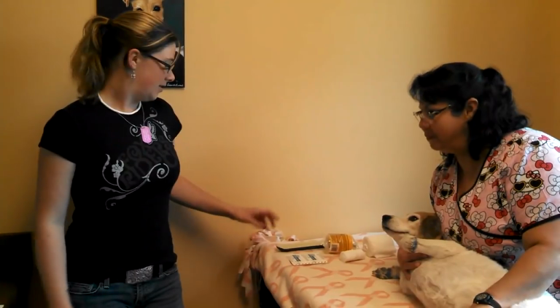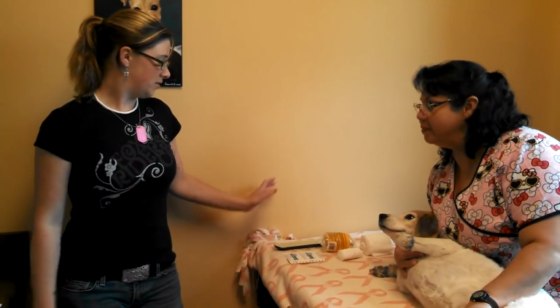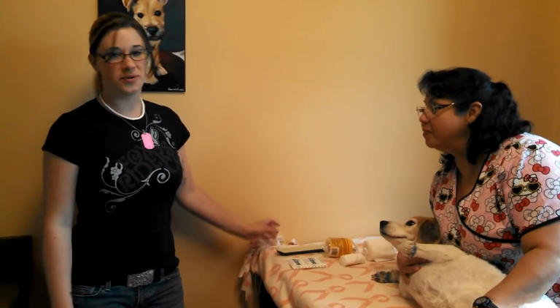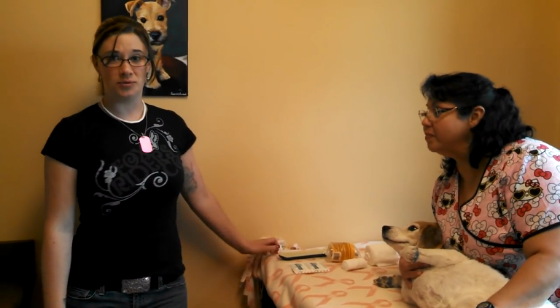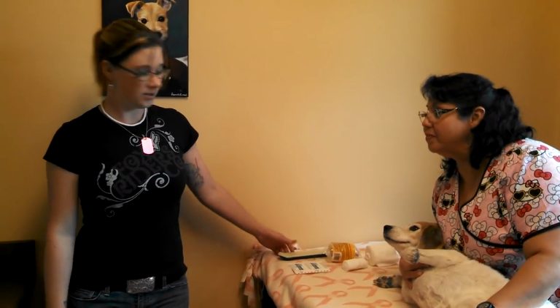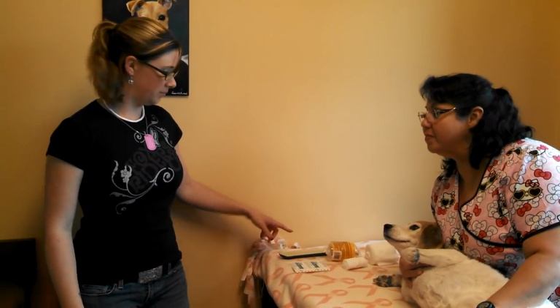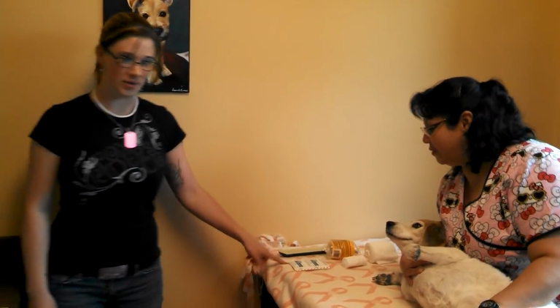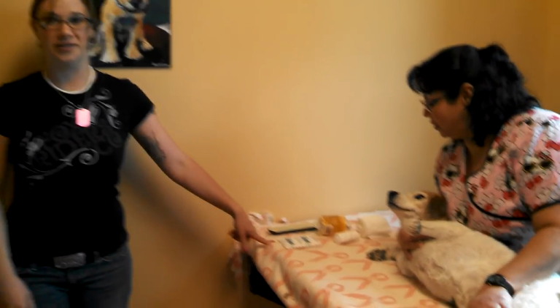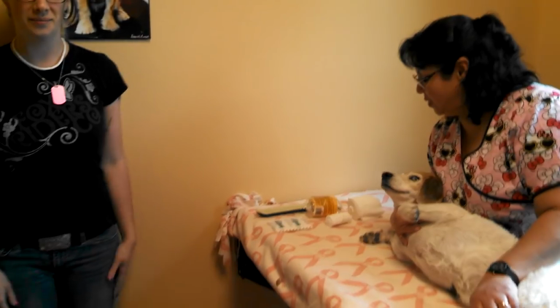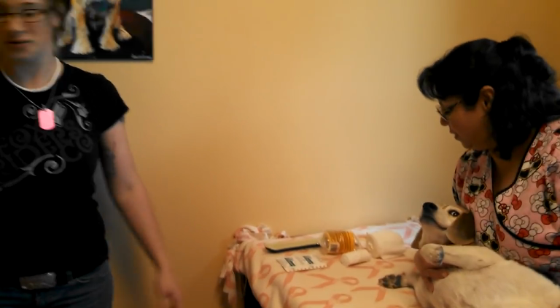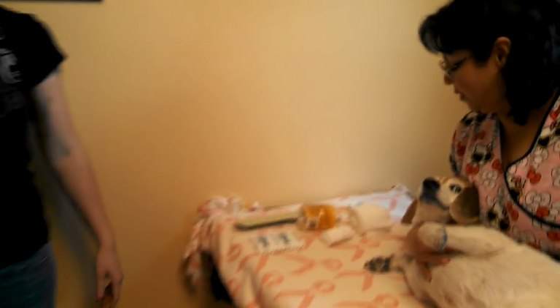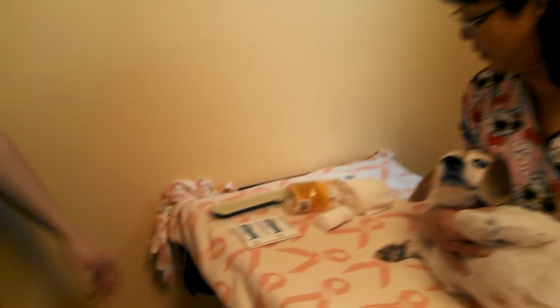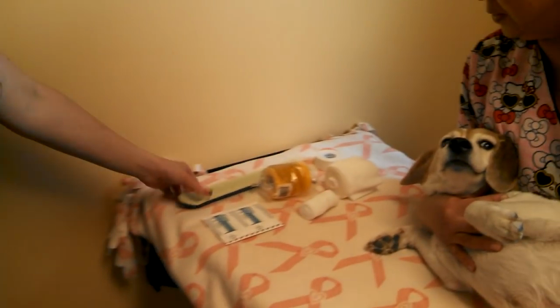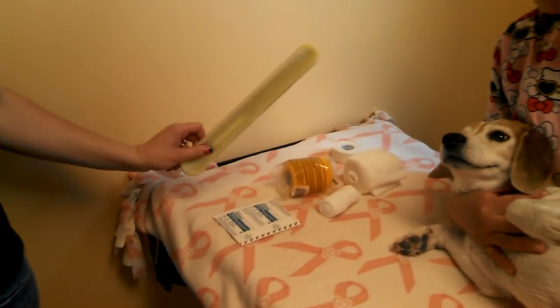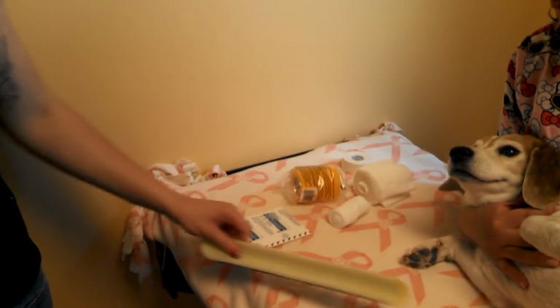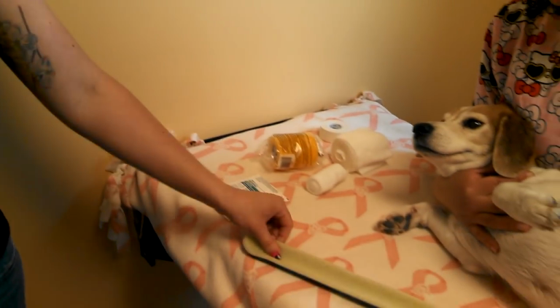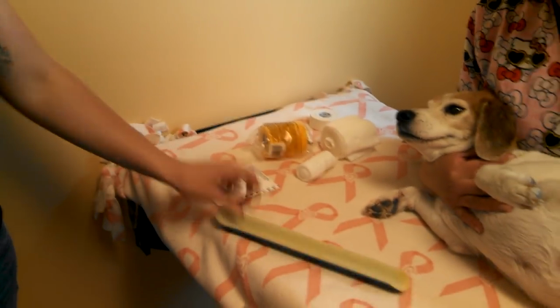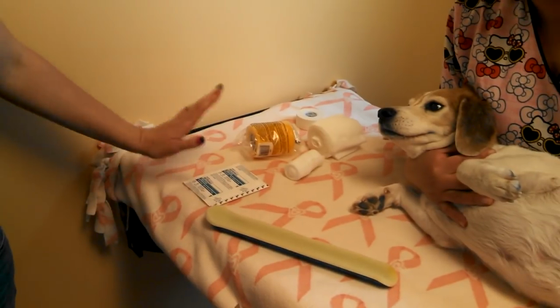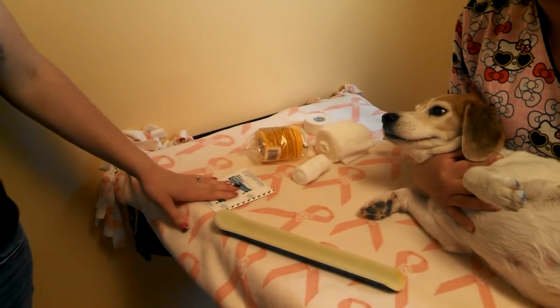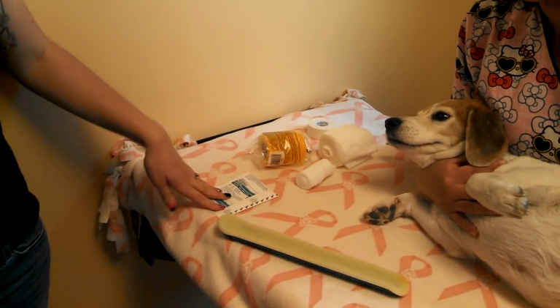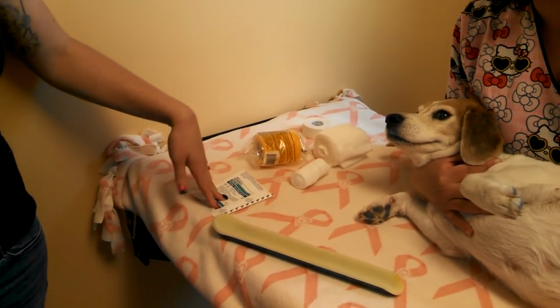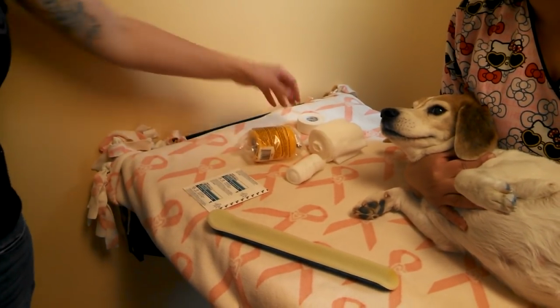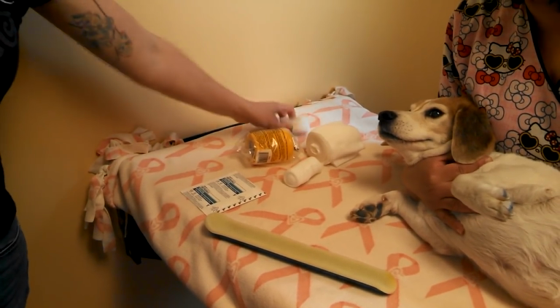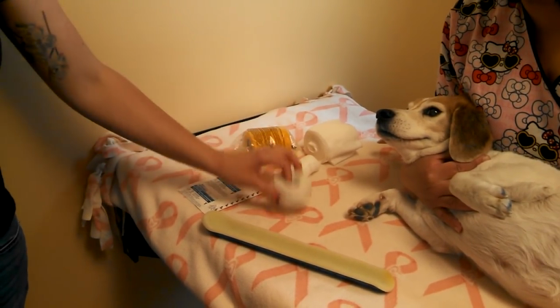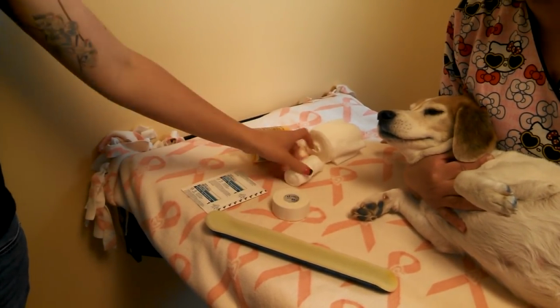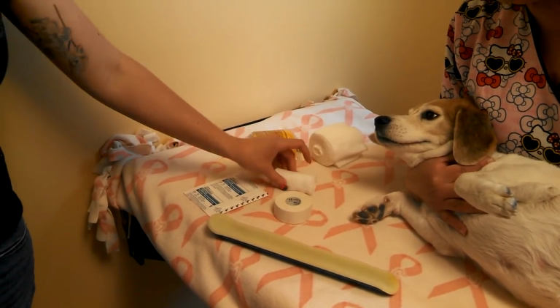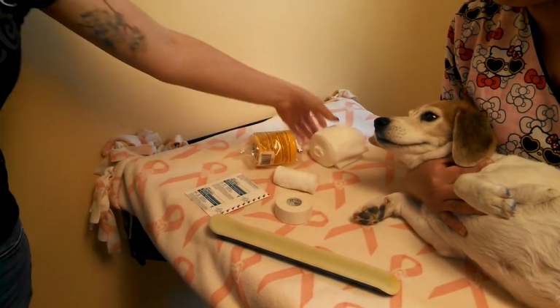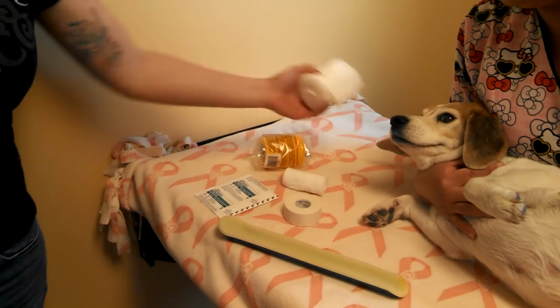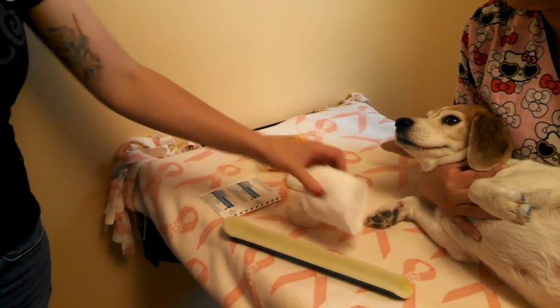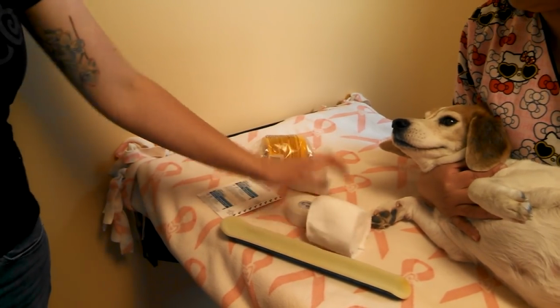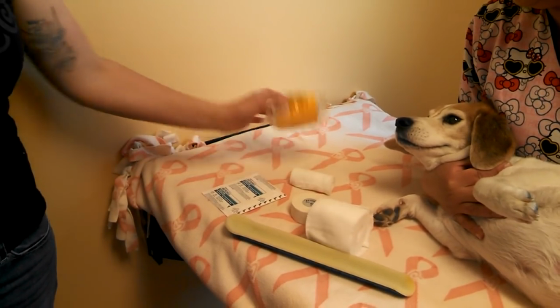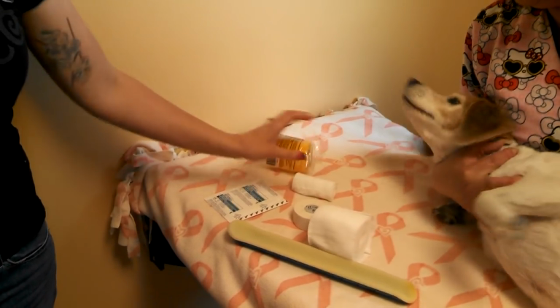So this is doing a spoon splint. You can zoom in on the materials. You need the appropriate size splint for the dog, towel pads if there's any sores or wounds, tape, stretch gauze, cast padding, and vet wrap.